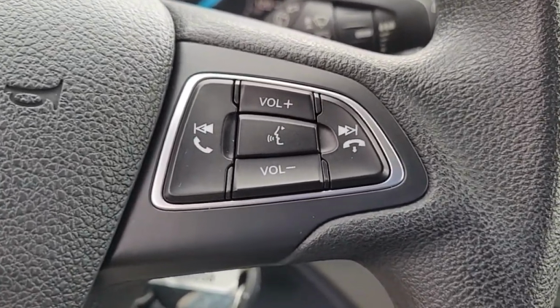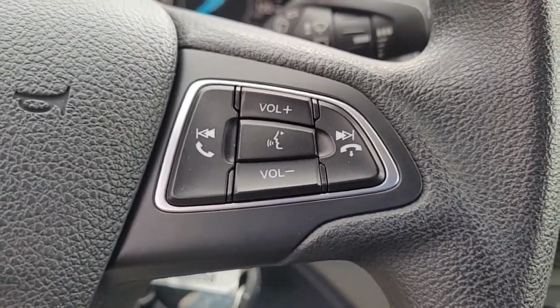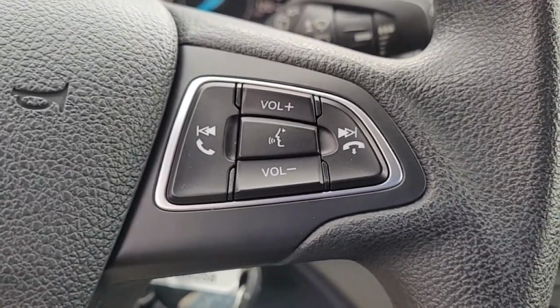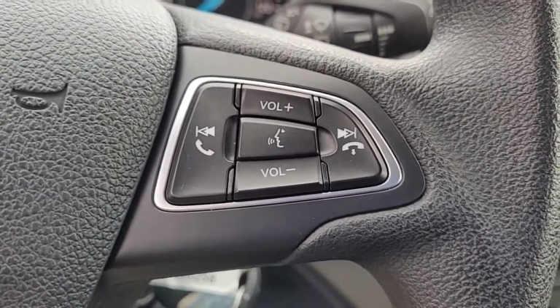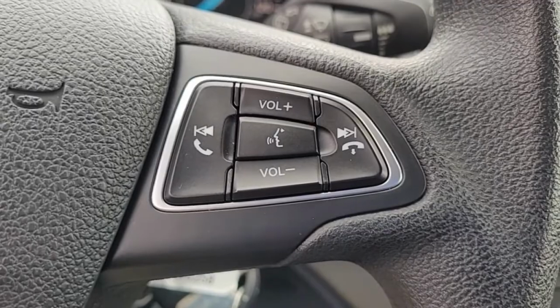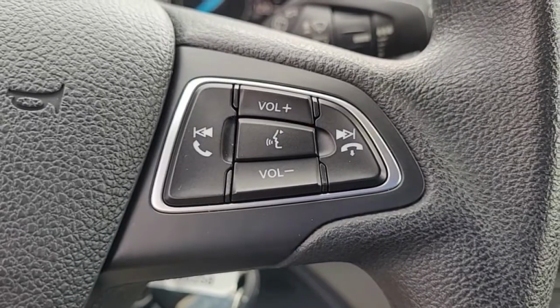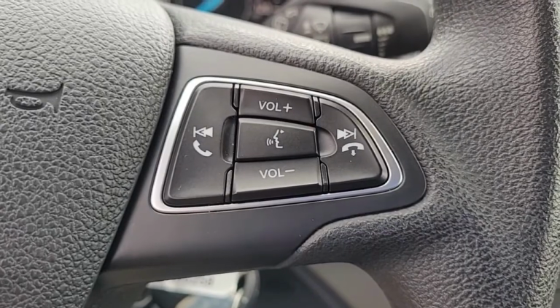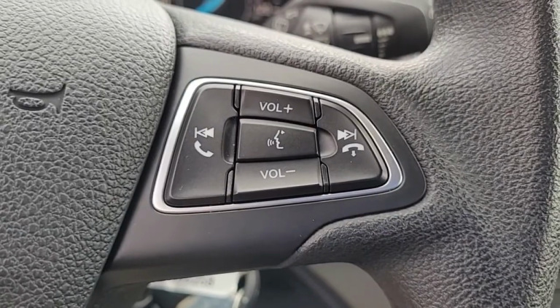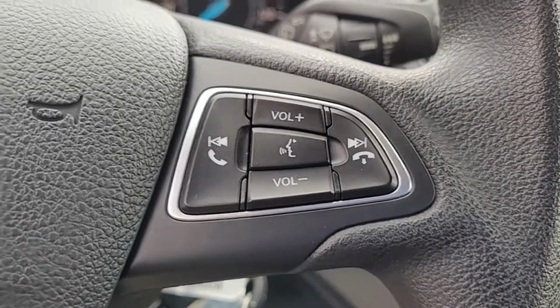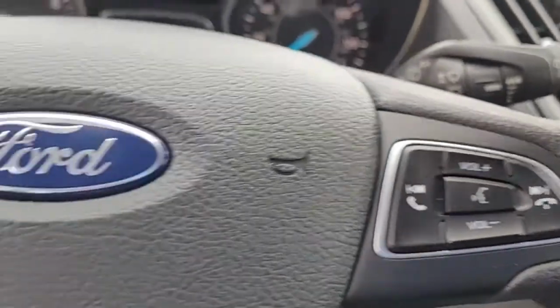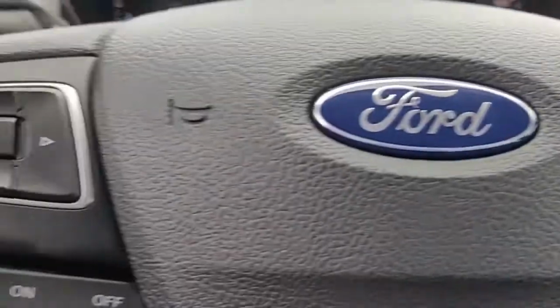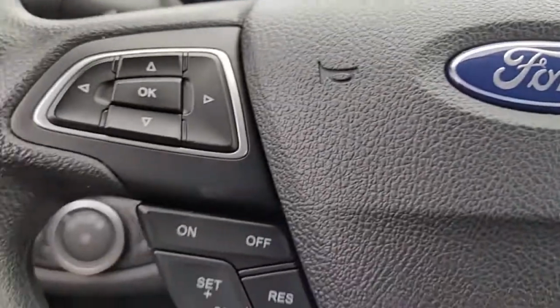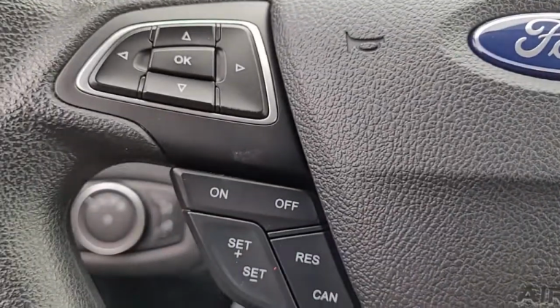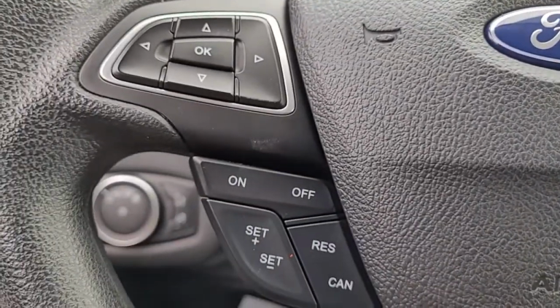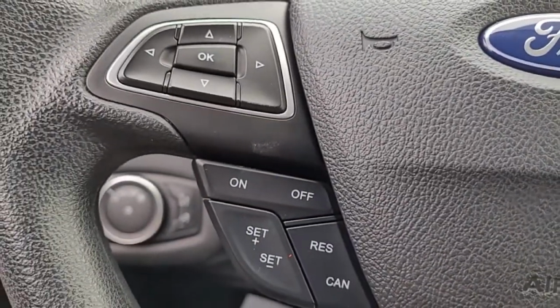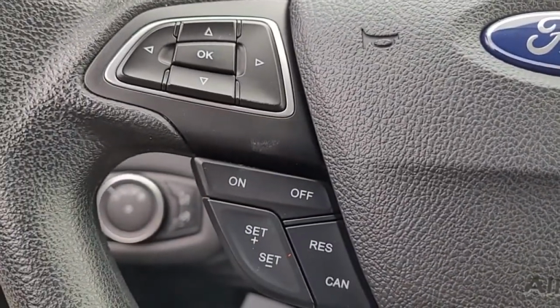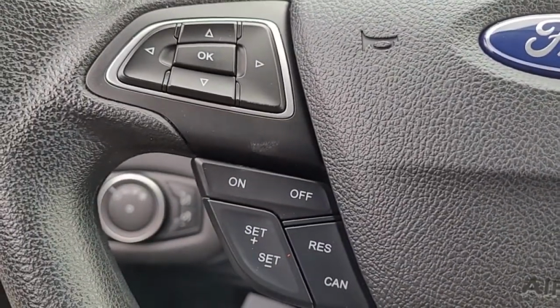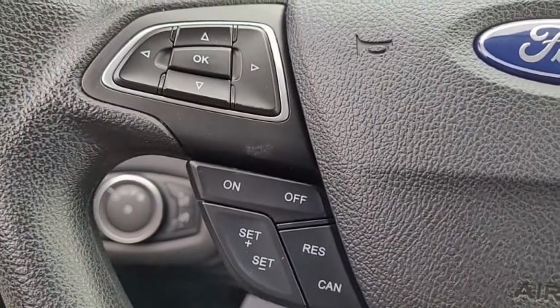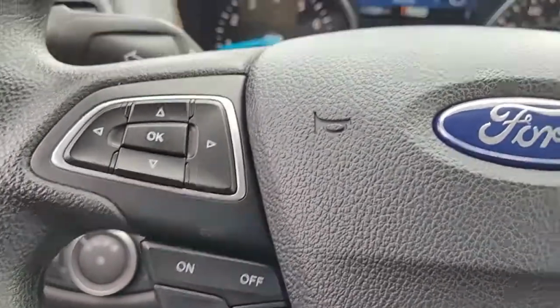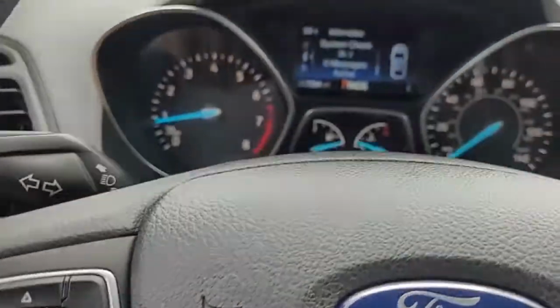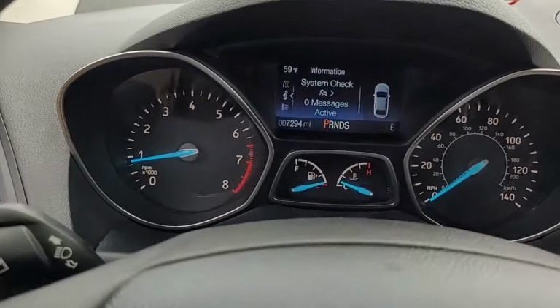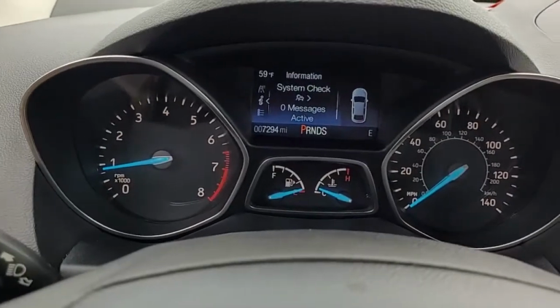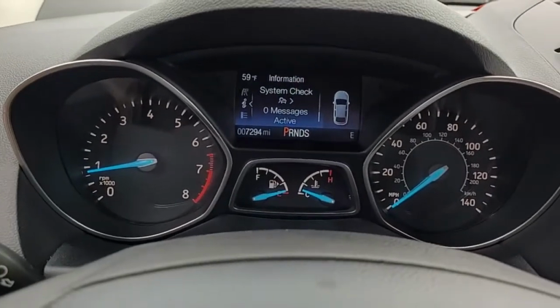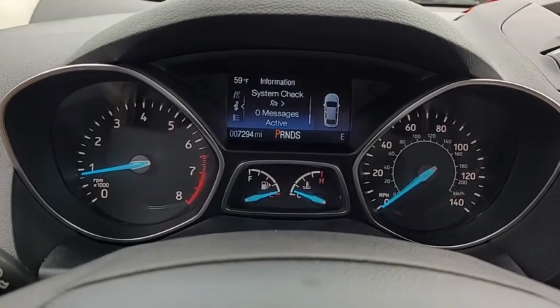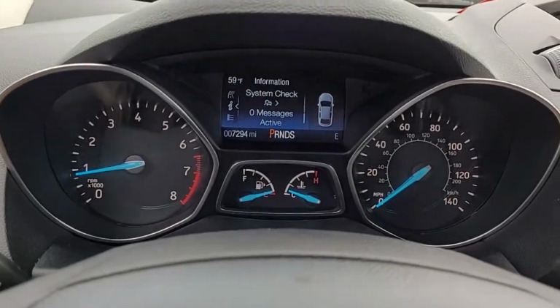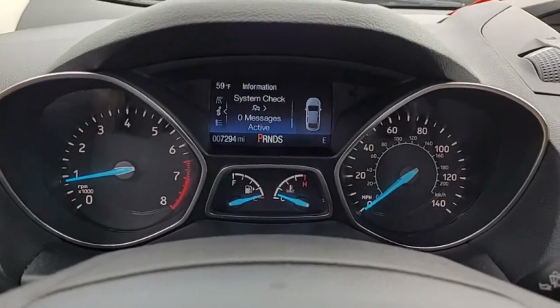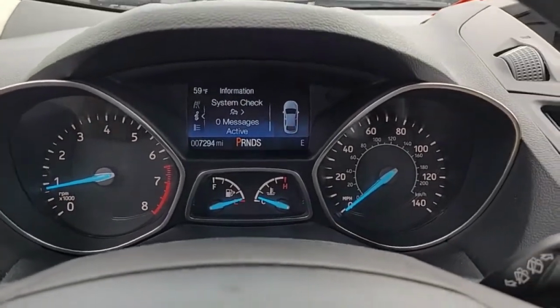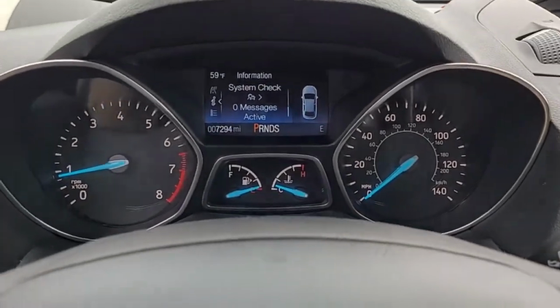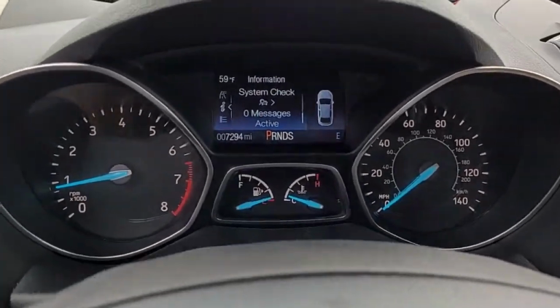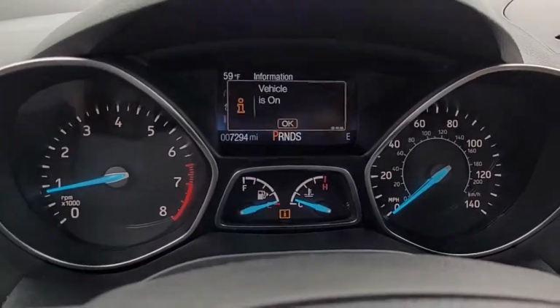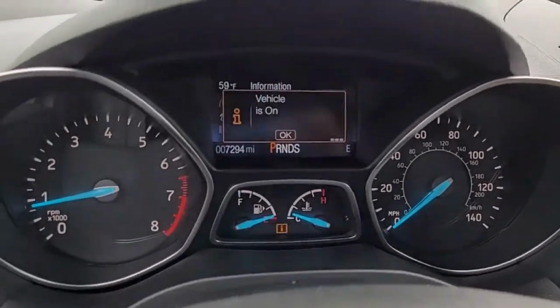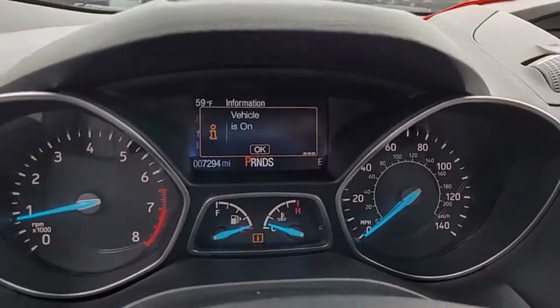Coming to the steering wheel, you can see you have your audio controls, Bluetooth connectivity, and cruise controls — all conveniently and safely located in the steering wheel to help you keep your hands on the wheel at all times.